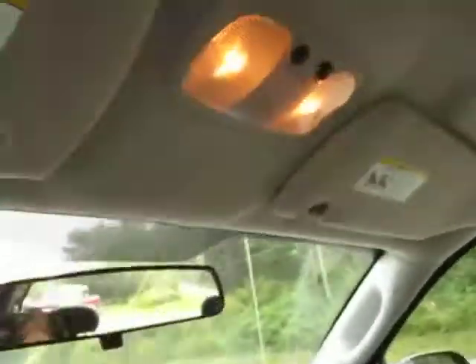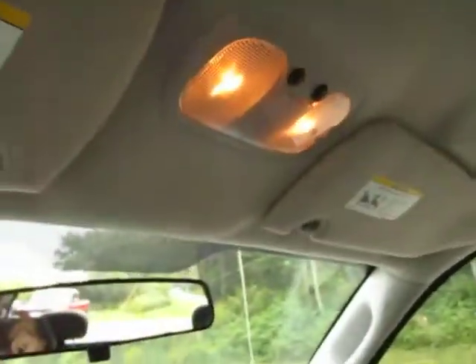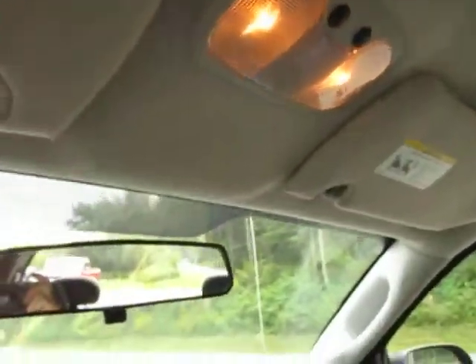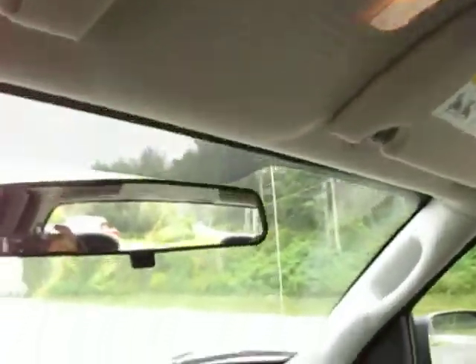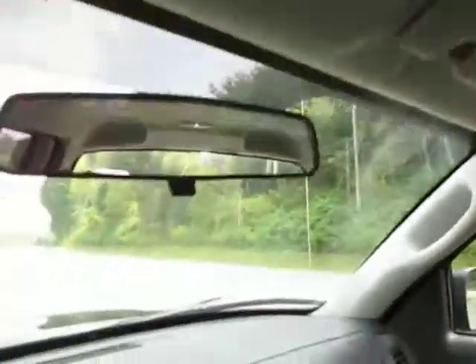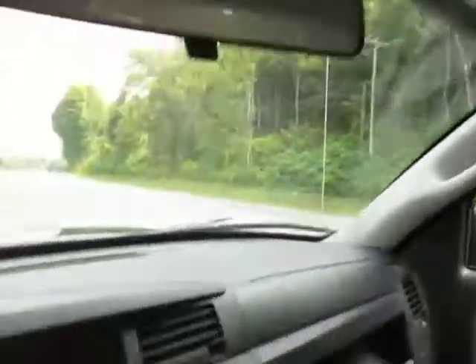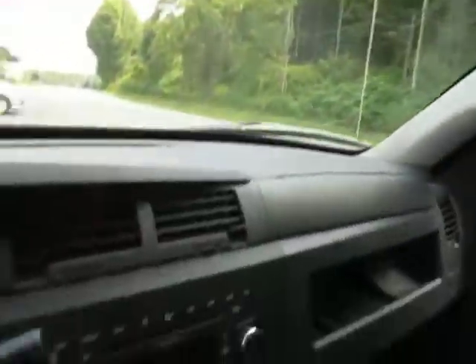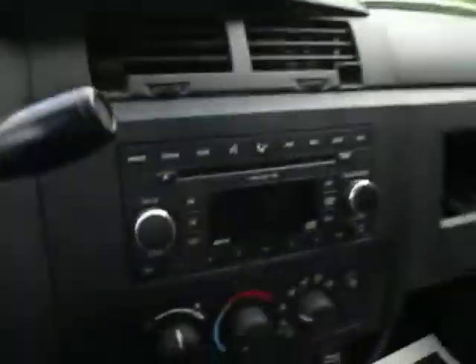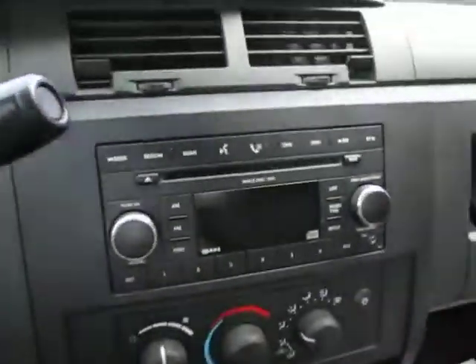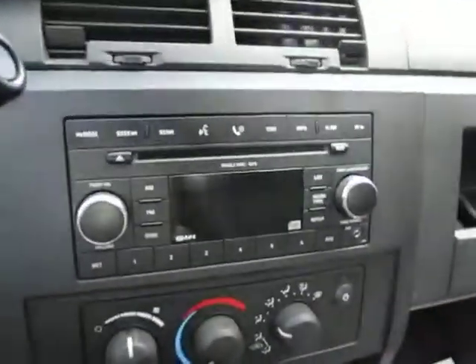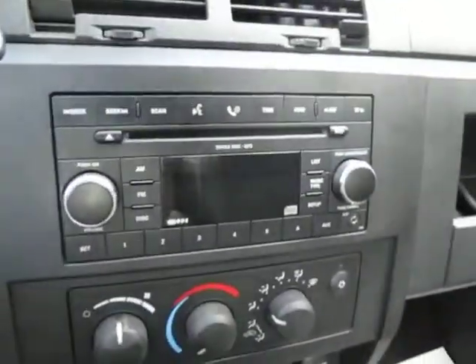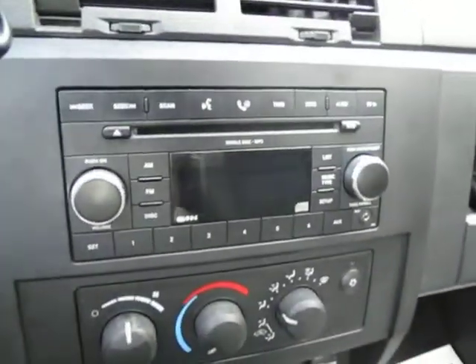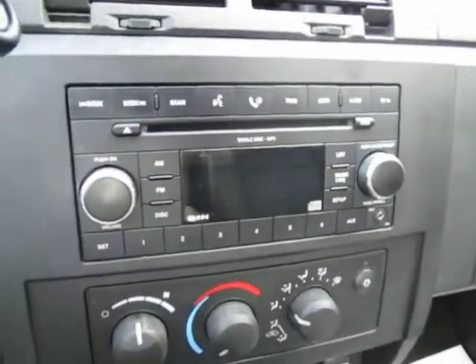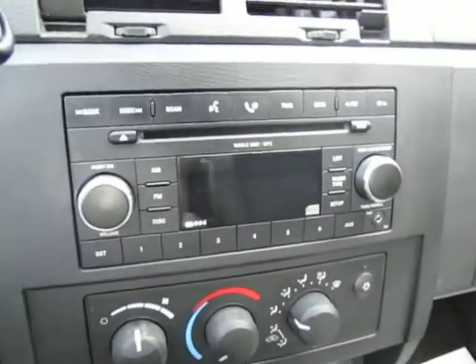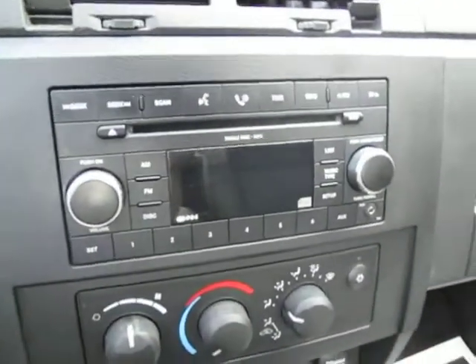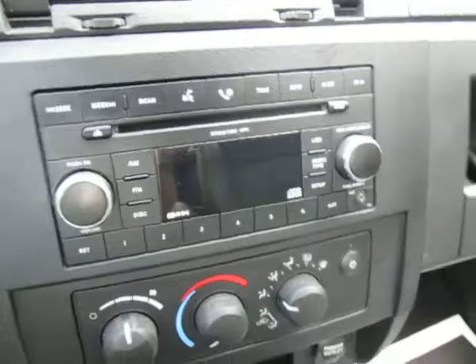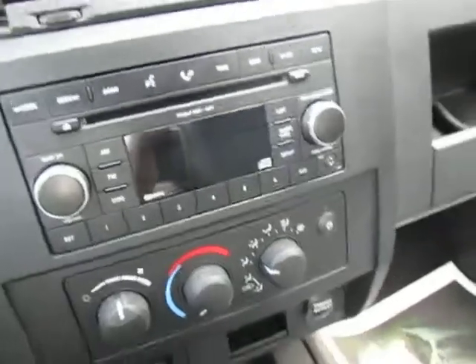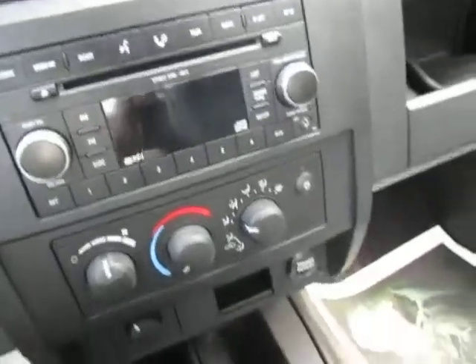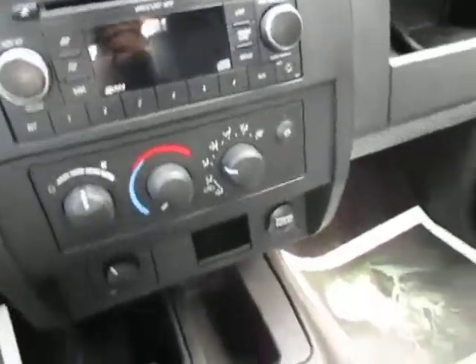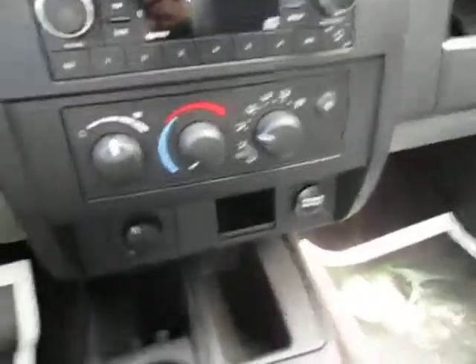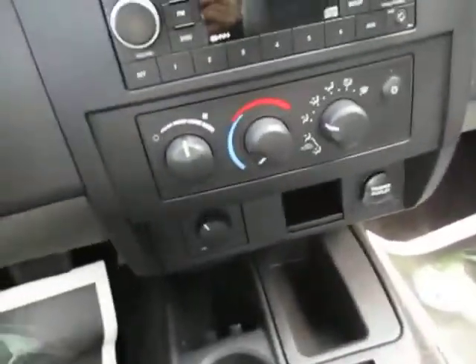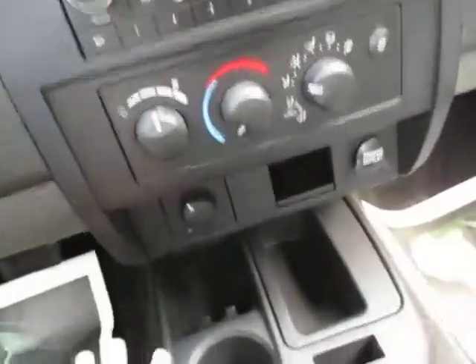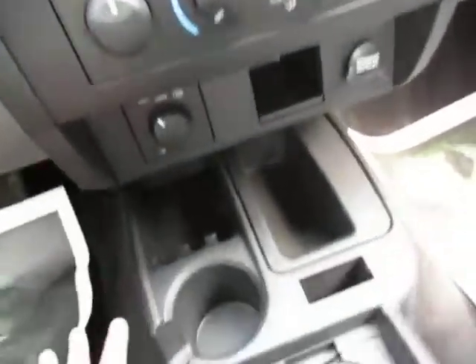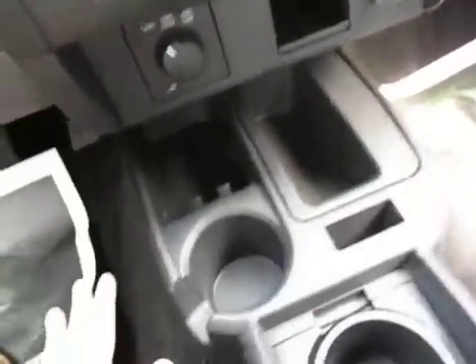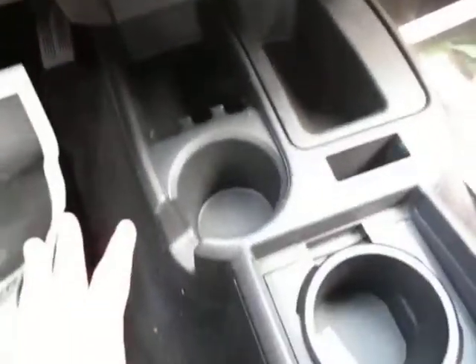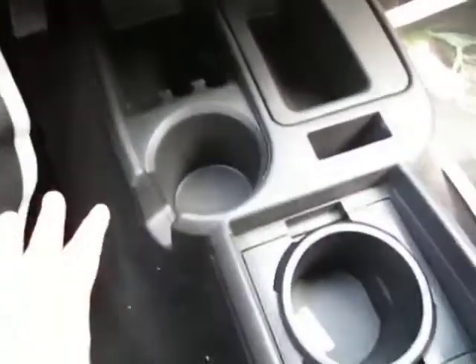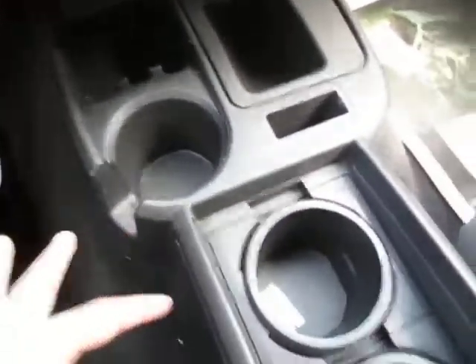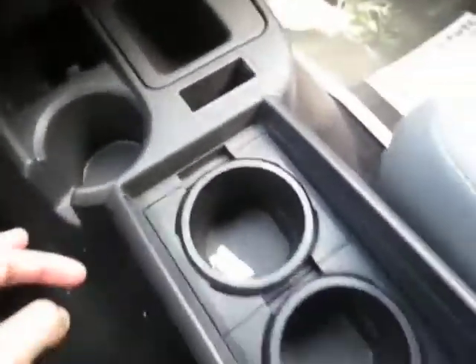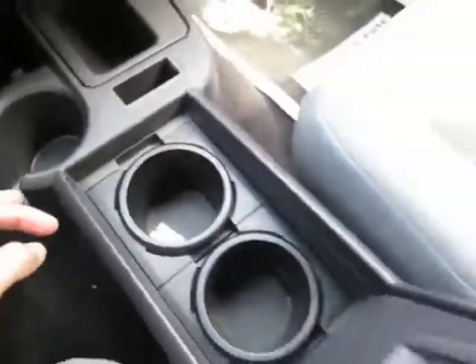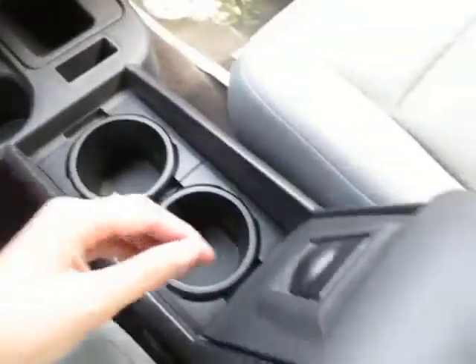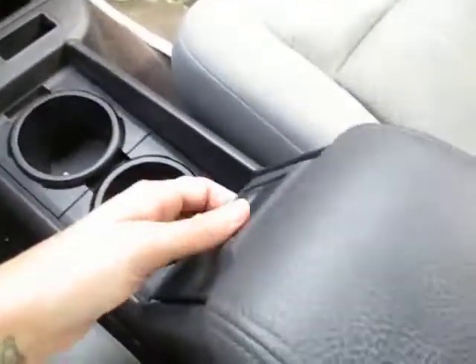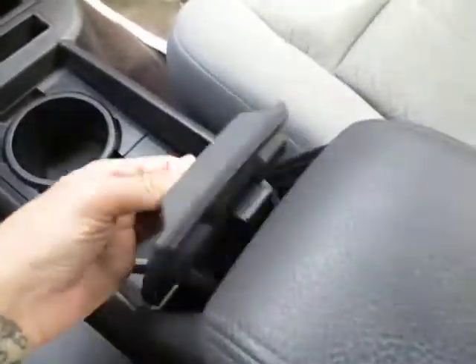Overhead you've got your lights, rear view mirror, AM FM, satellite radio, CD player. You've got your temperature controls, tons and tons of storage spaces.